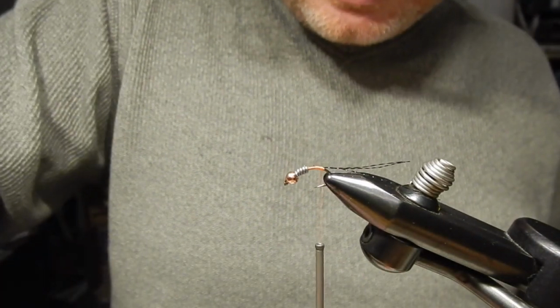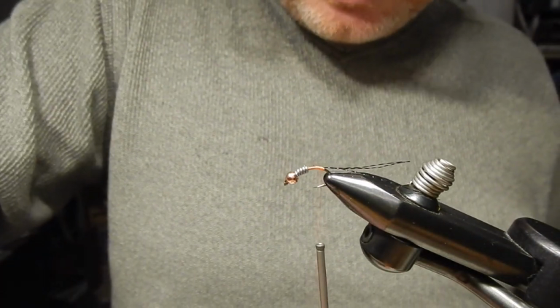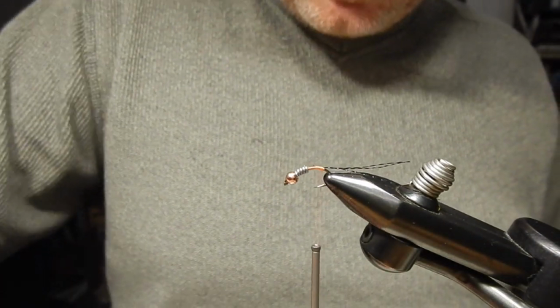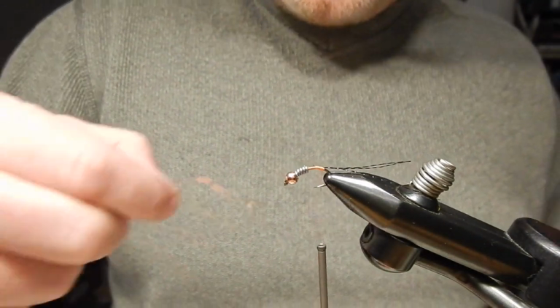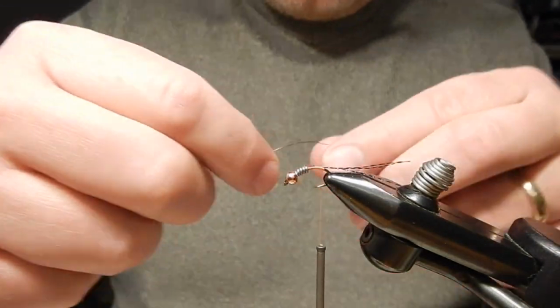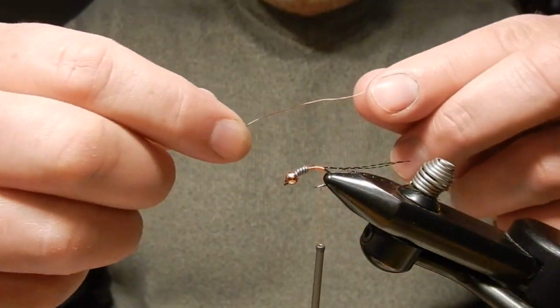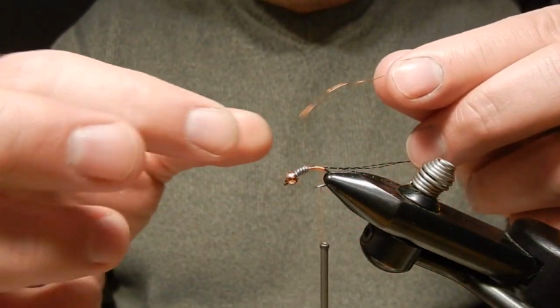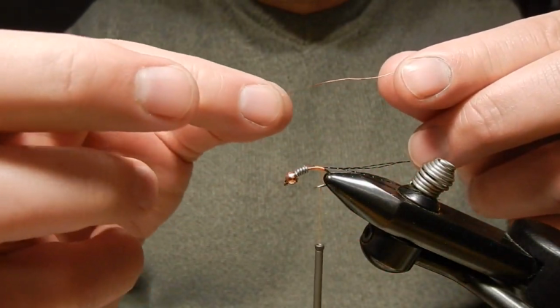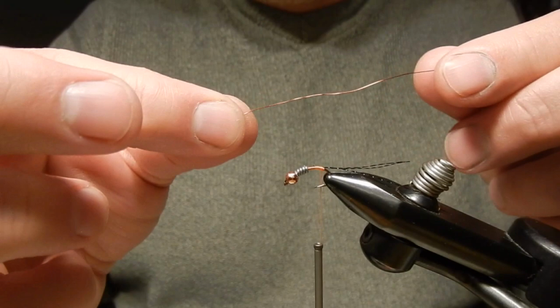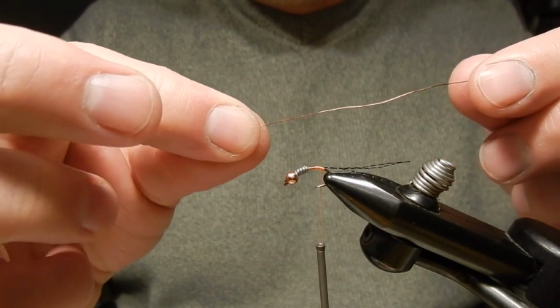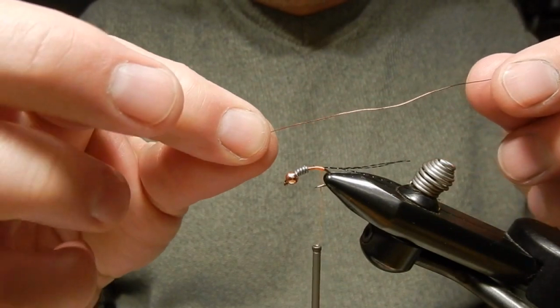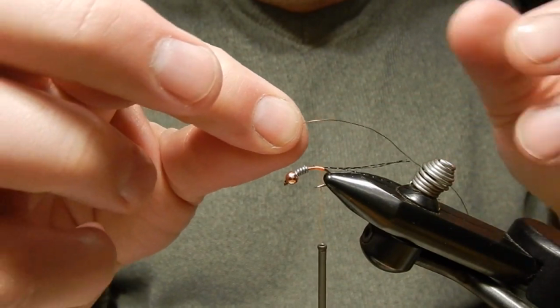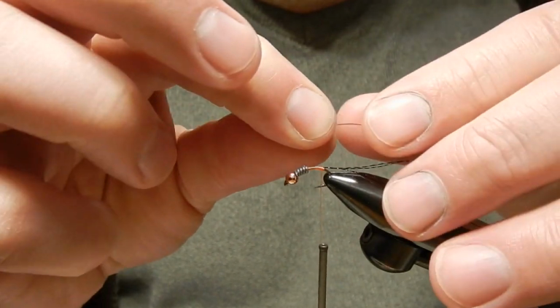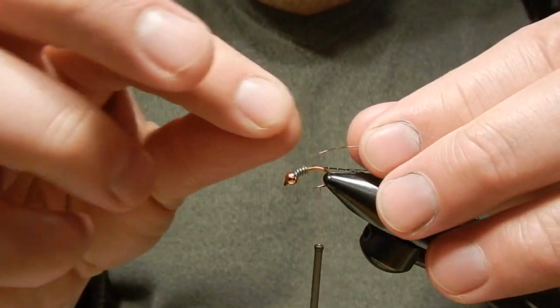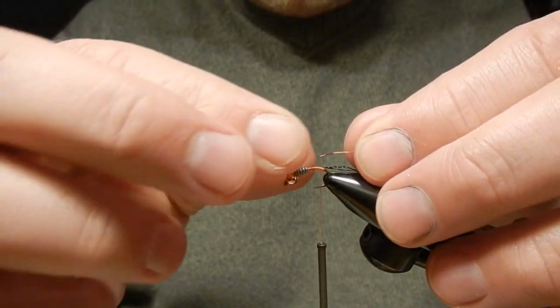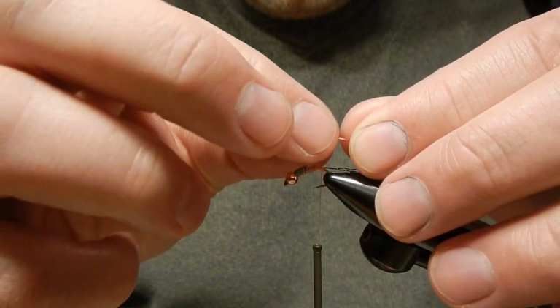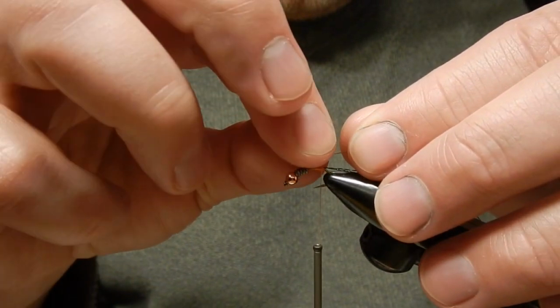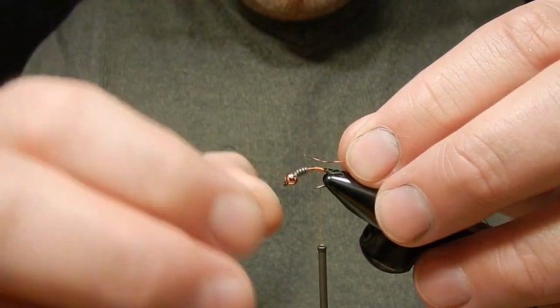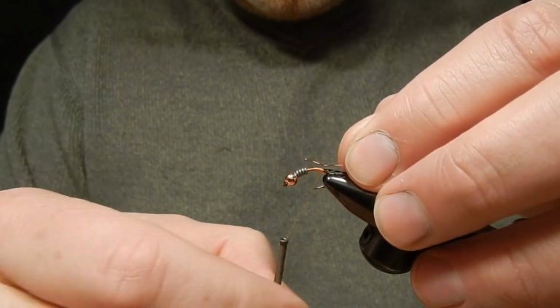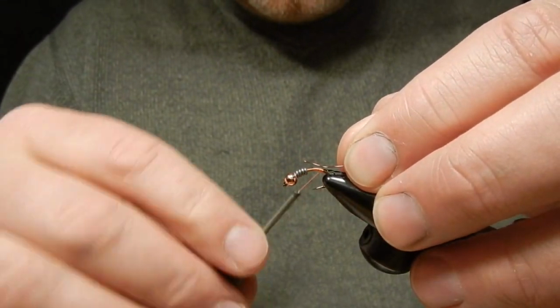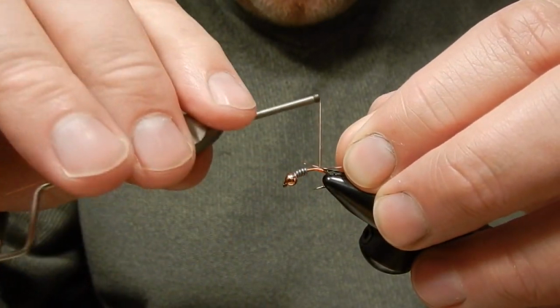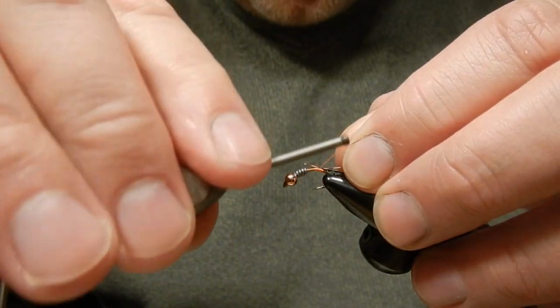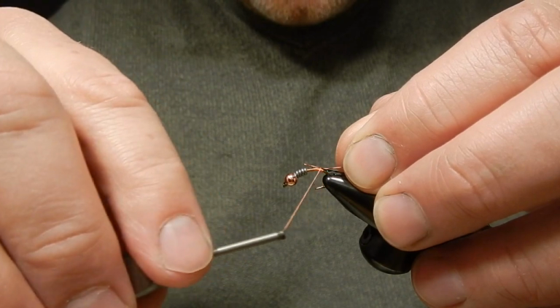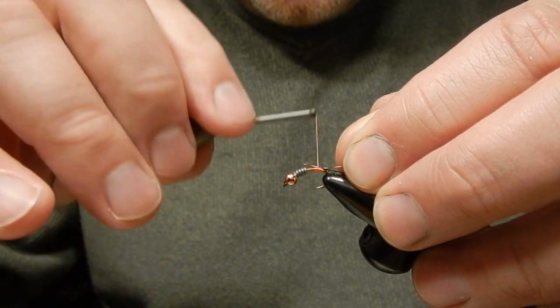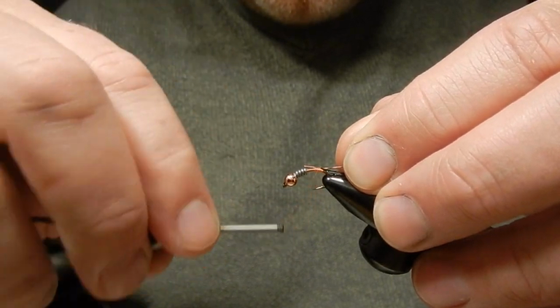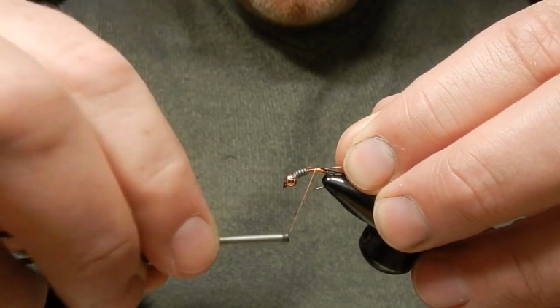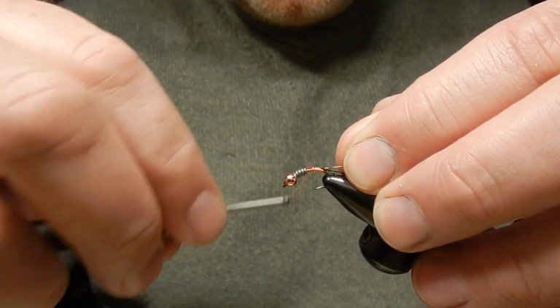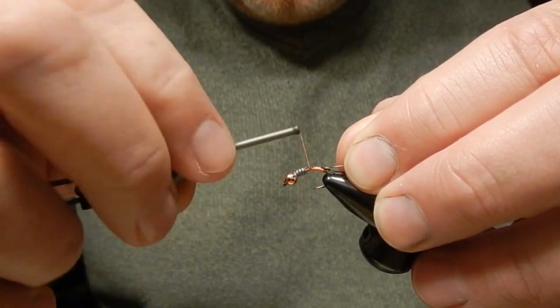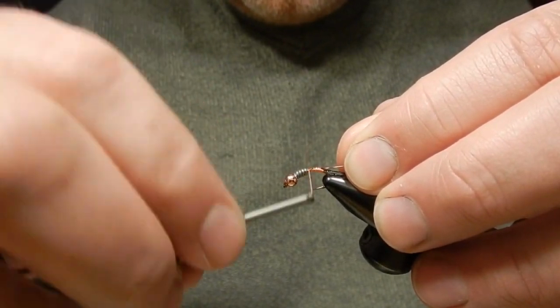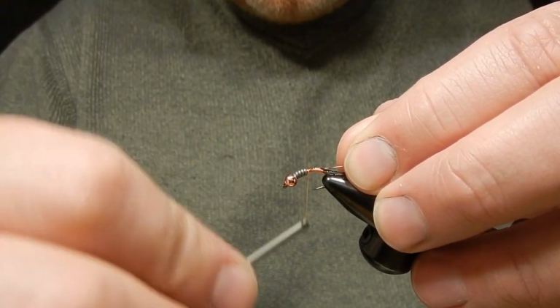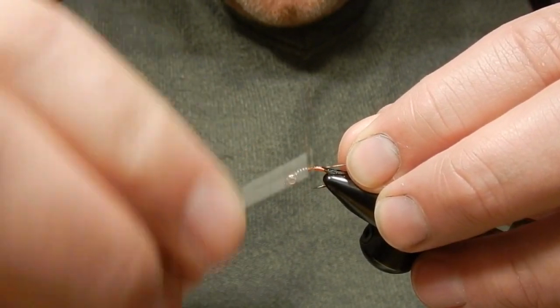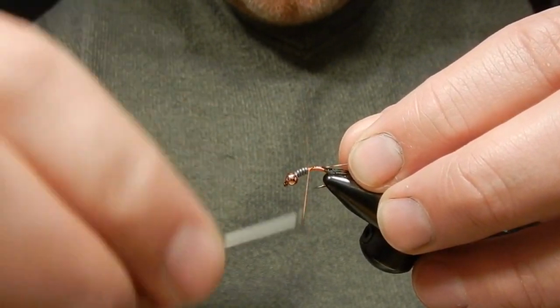Next I will also add some small brown copper wire. I will use the brown copper wire for ribbing later on, to help make the fly last longer.